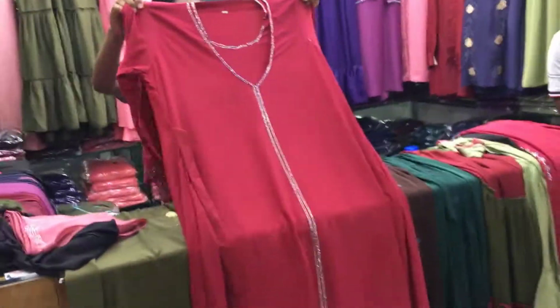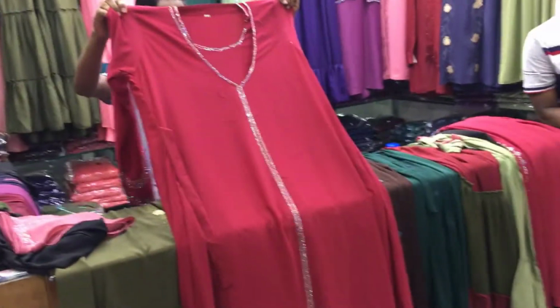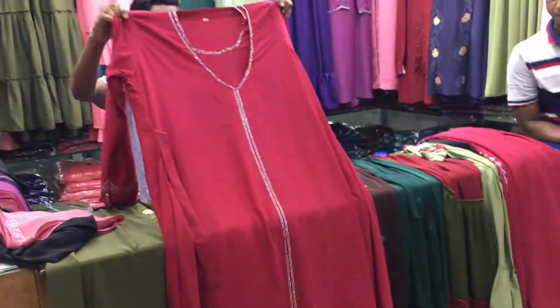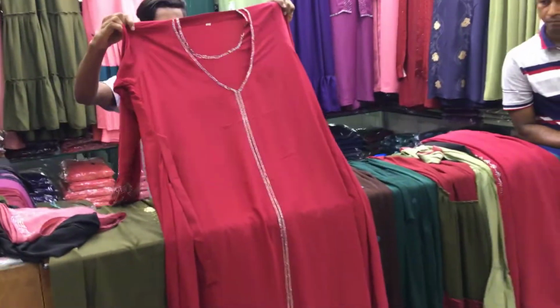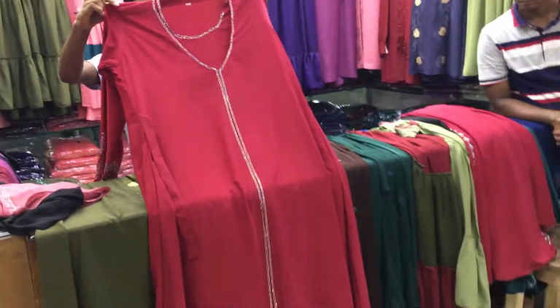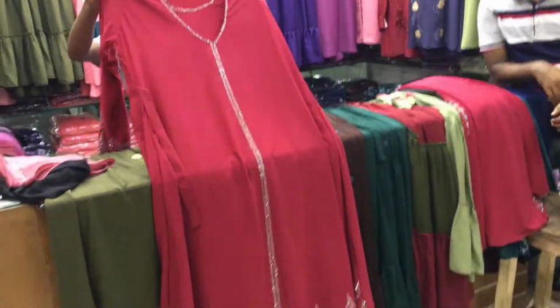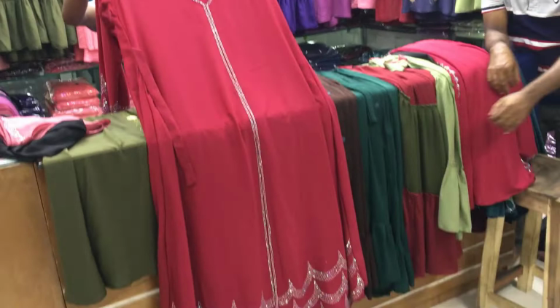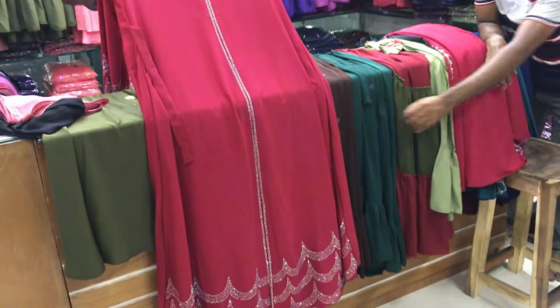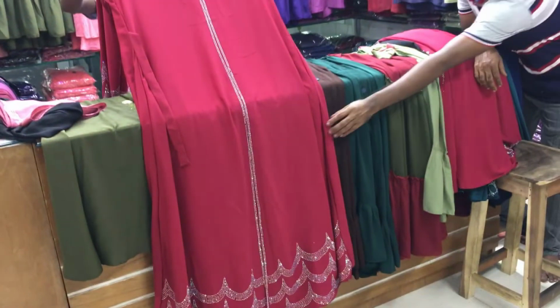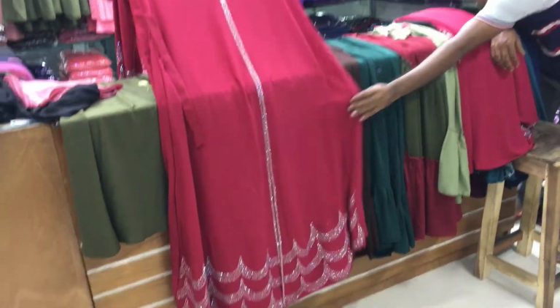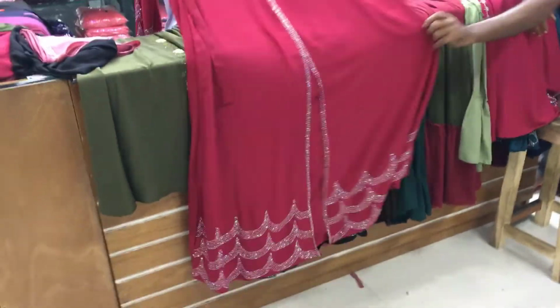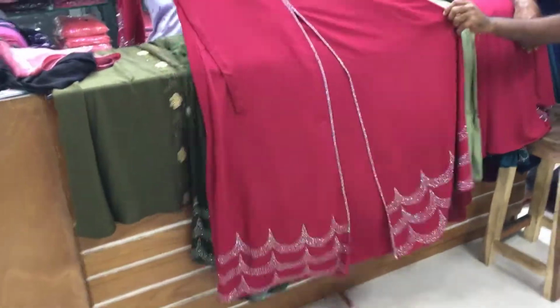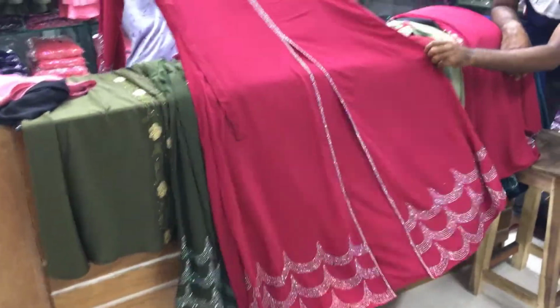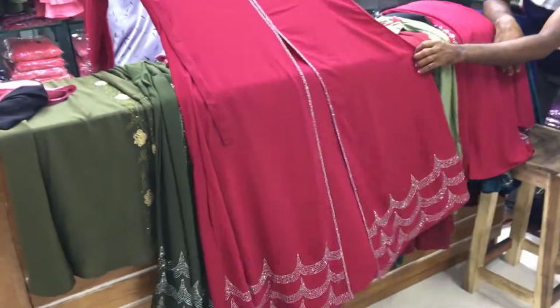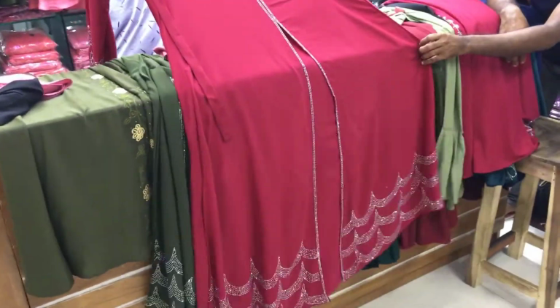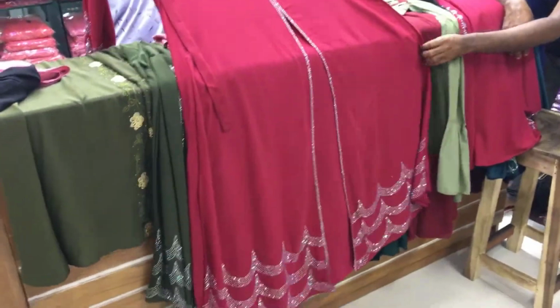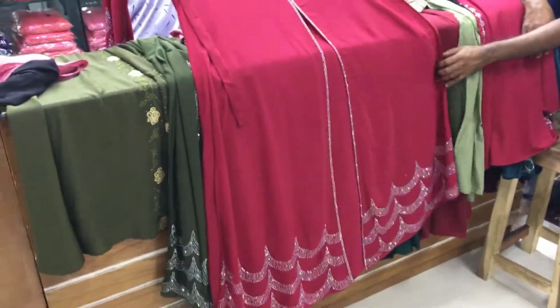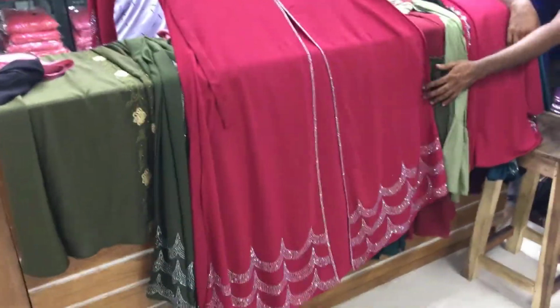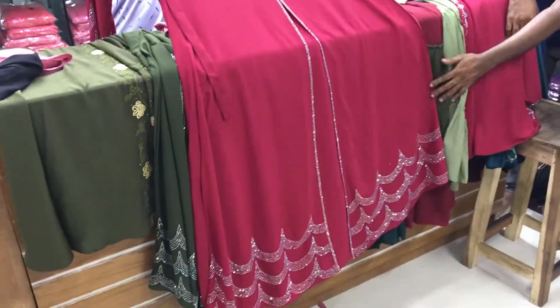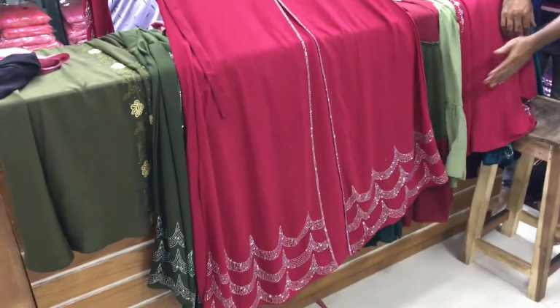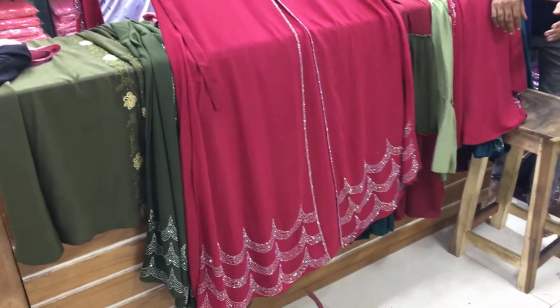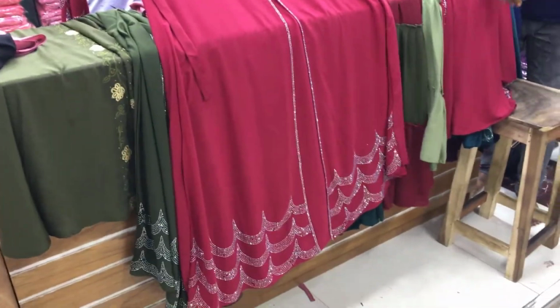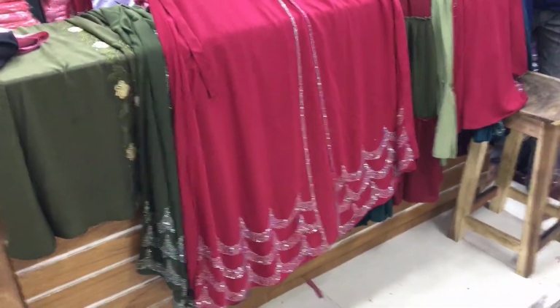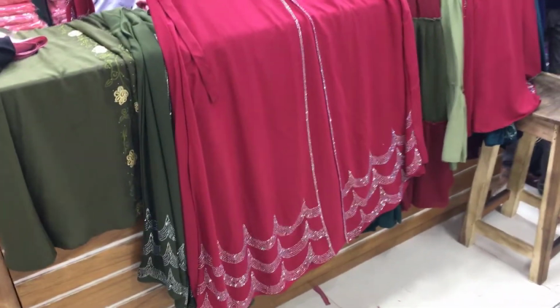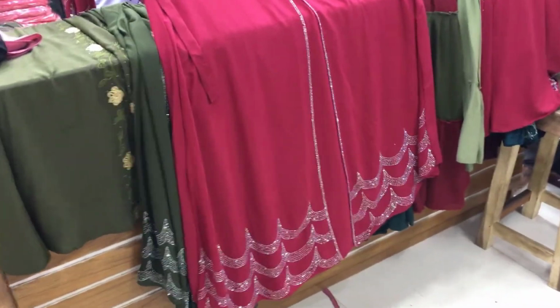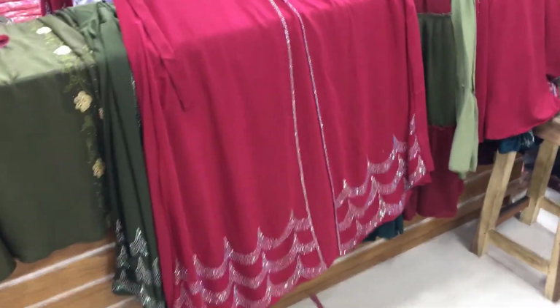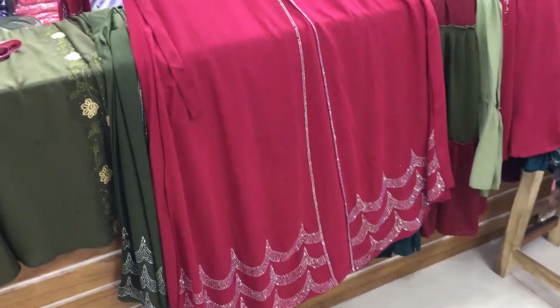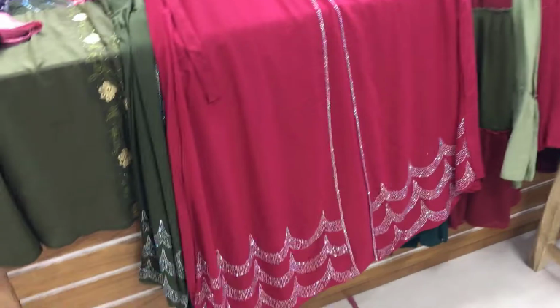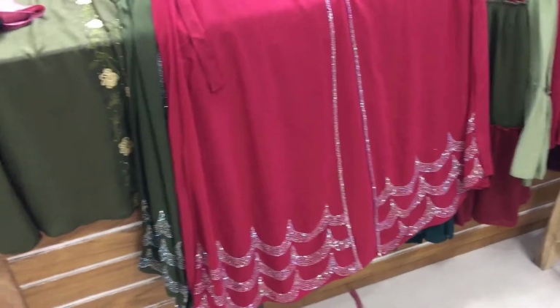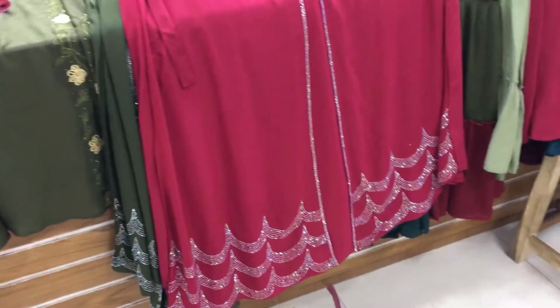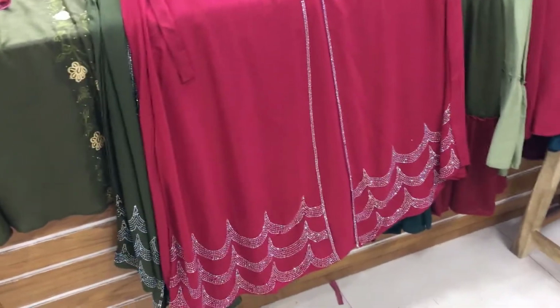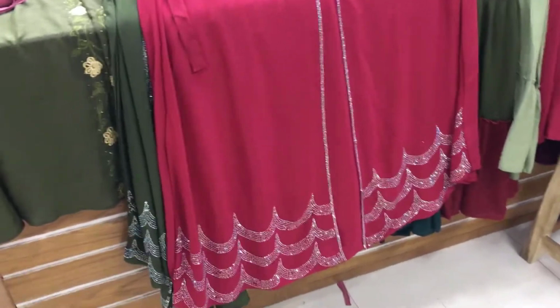Hello, Assalamualaikum everyone. Welcome back to my channel, BD Shopping Explore. Now I'm going to look at the latest update of a party burka collection.